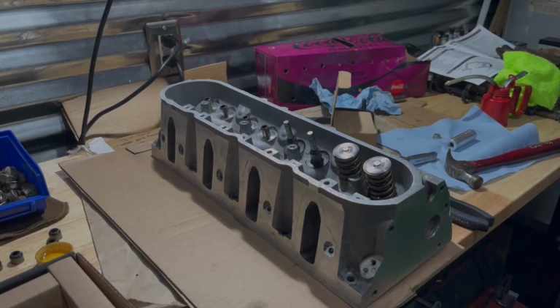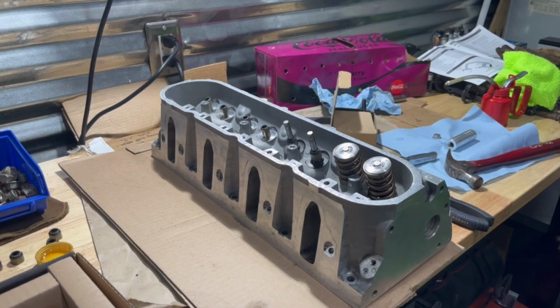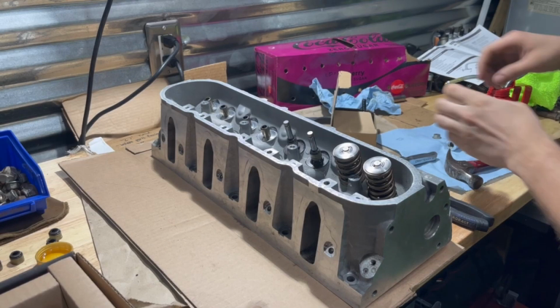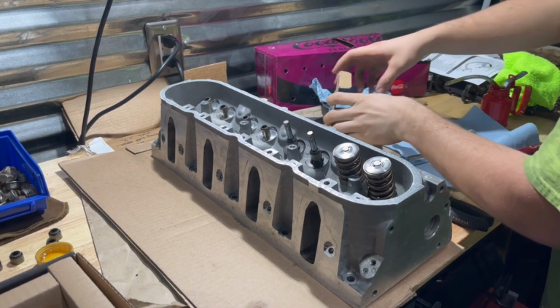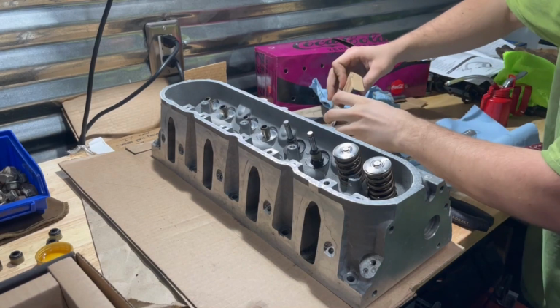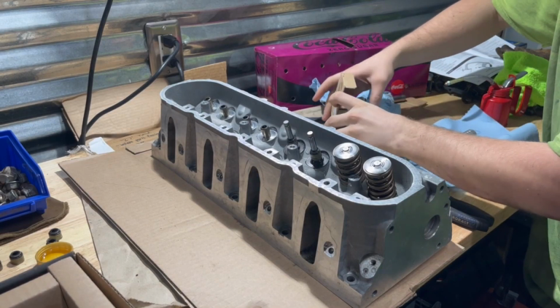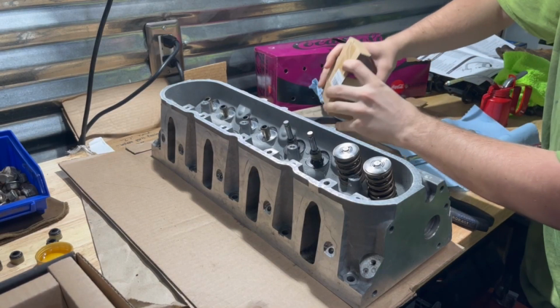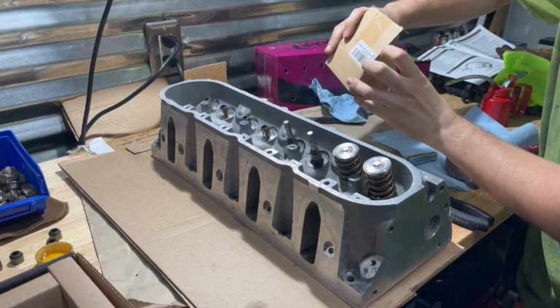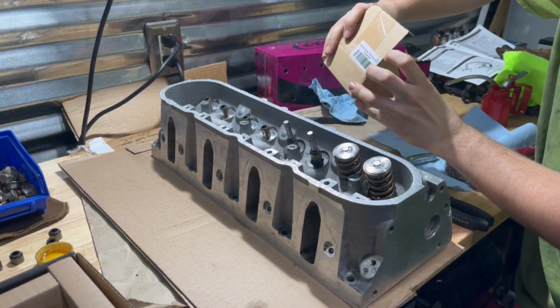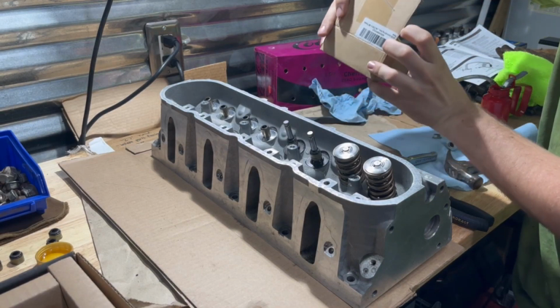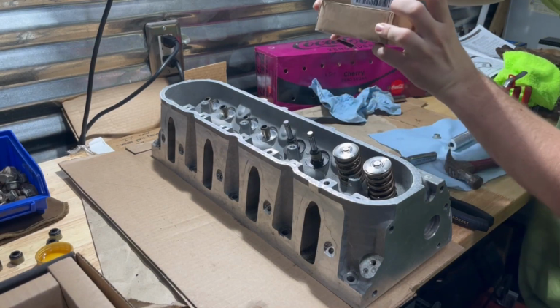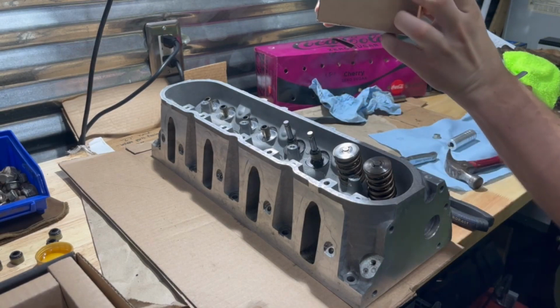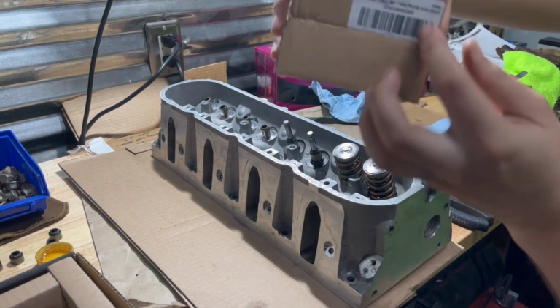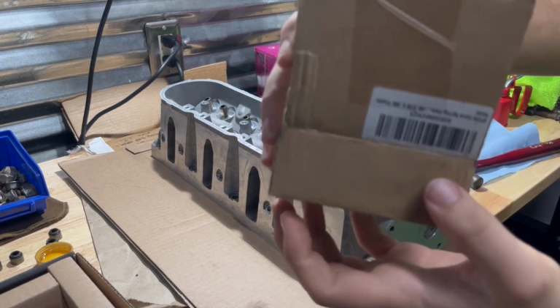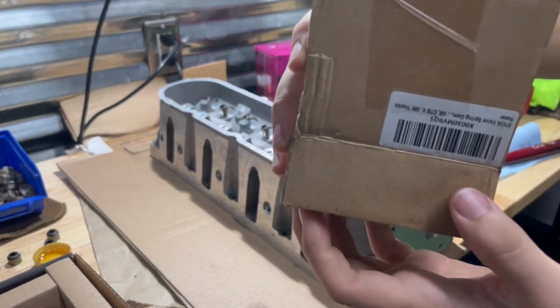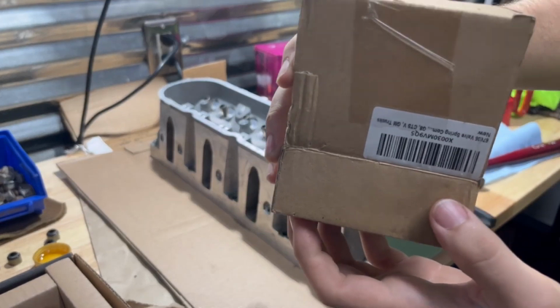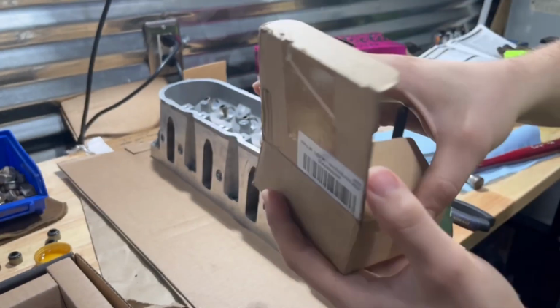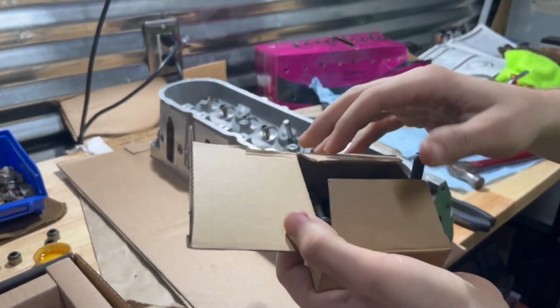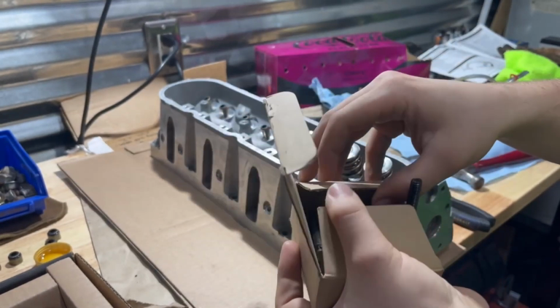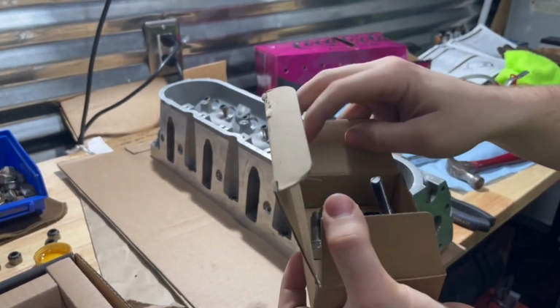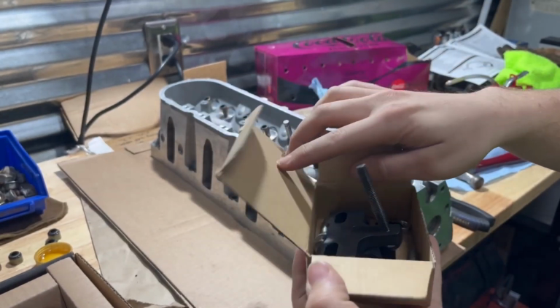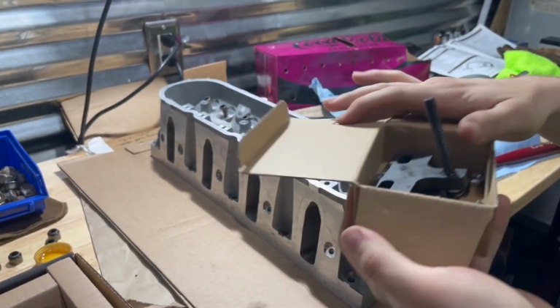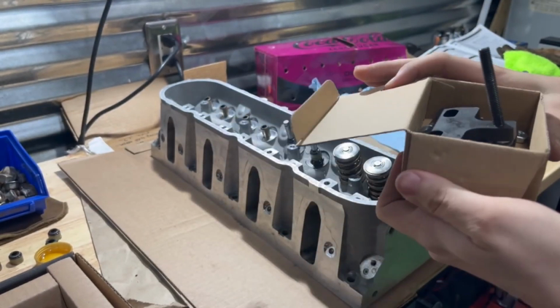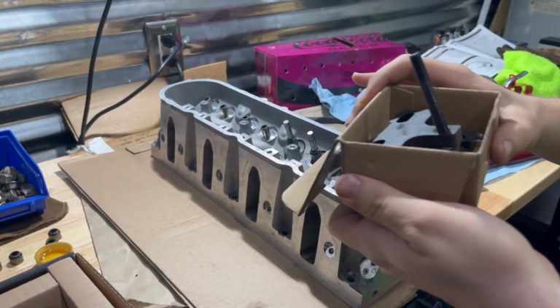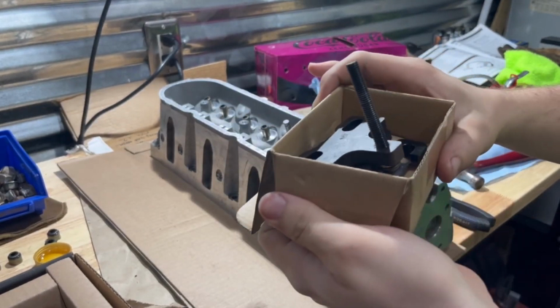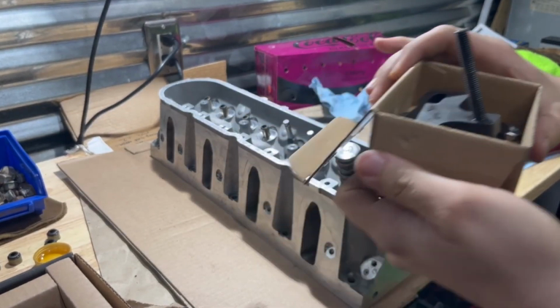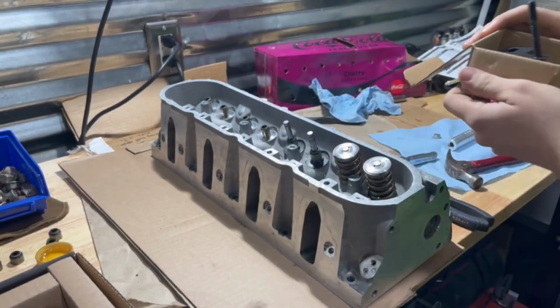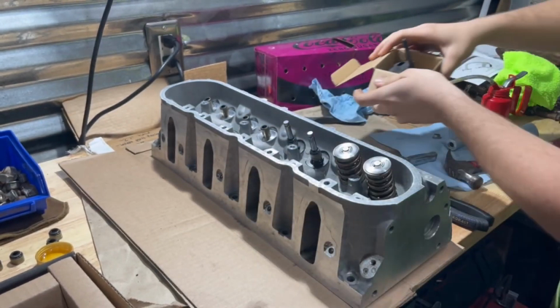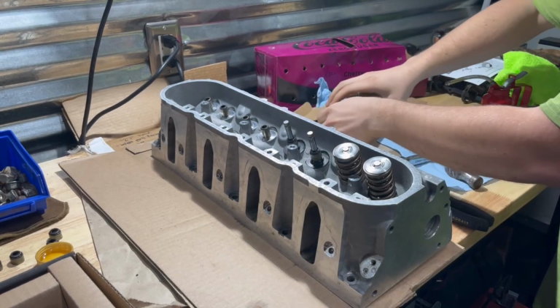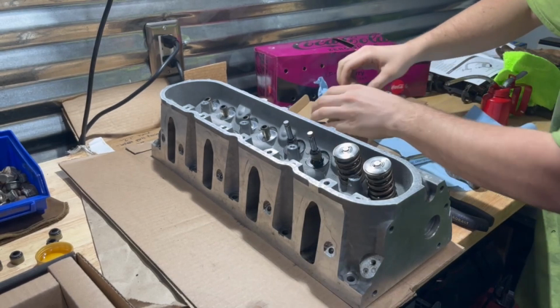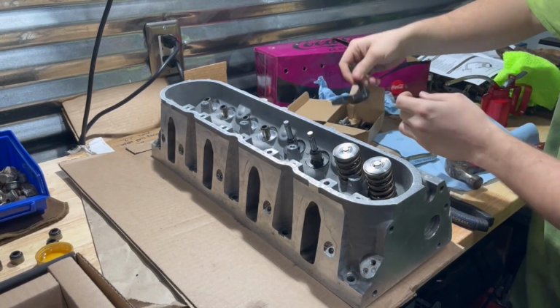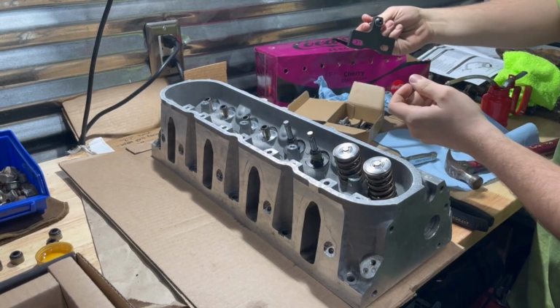I'm going to do a quick video showing y'all how to use the eBay valve spring compressor kit, since there's no videos out there right now. It was $17.